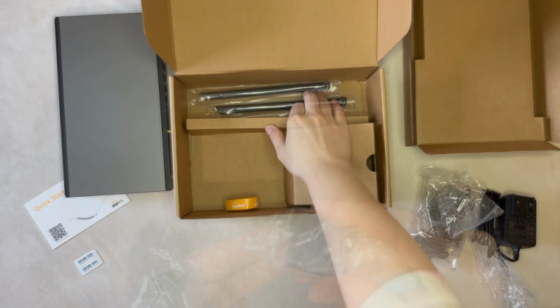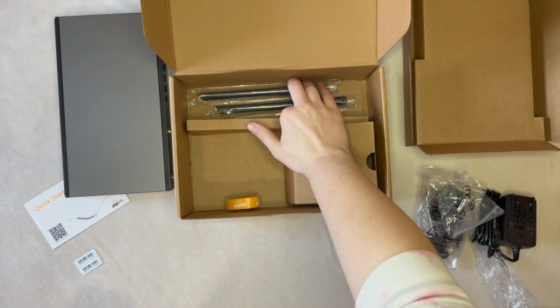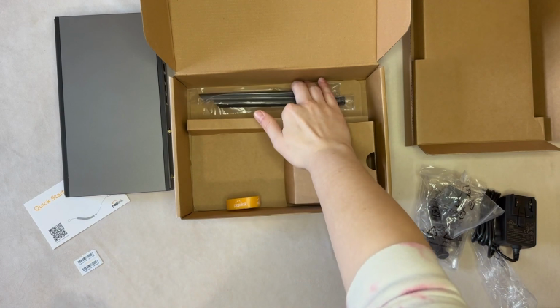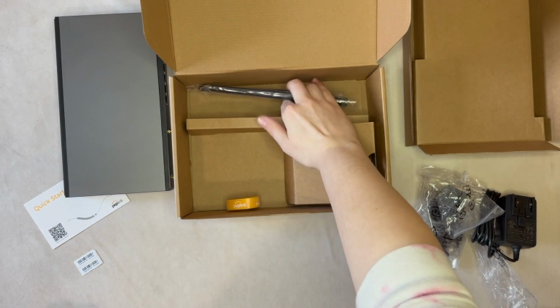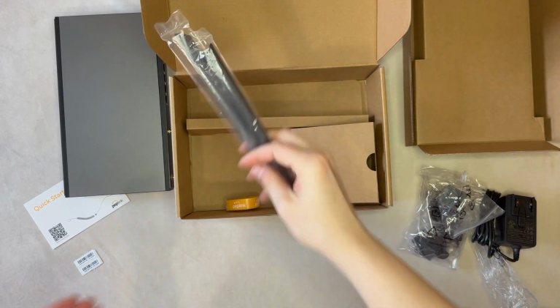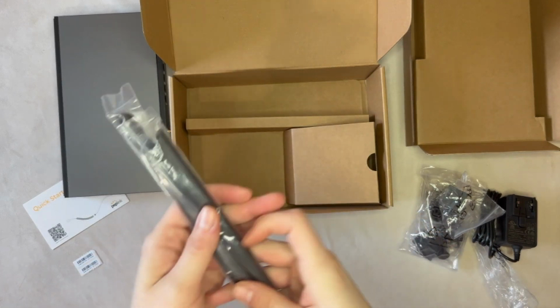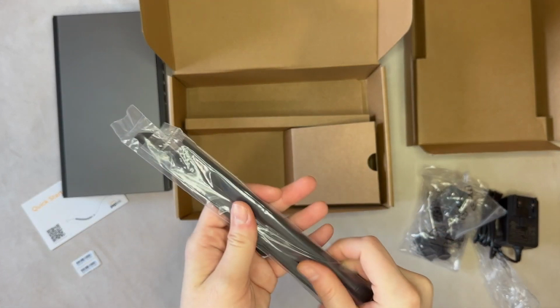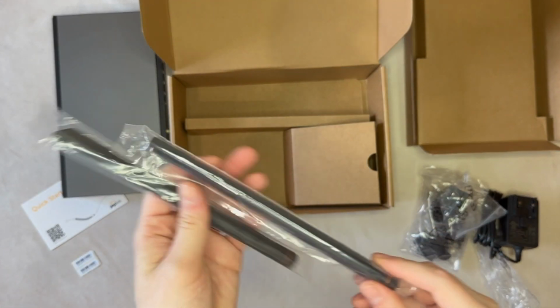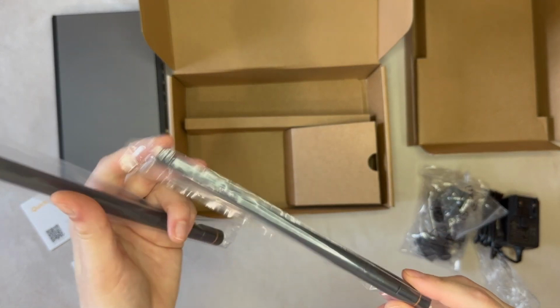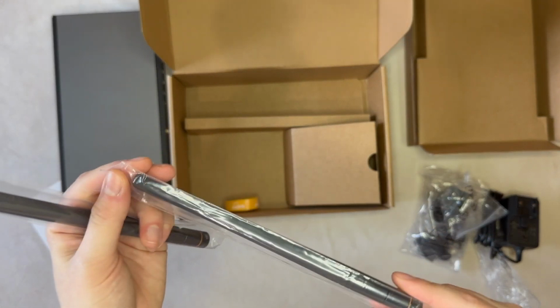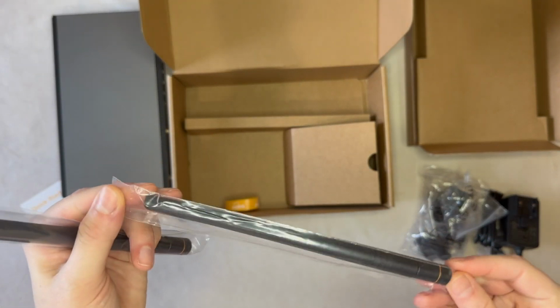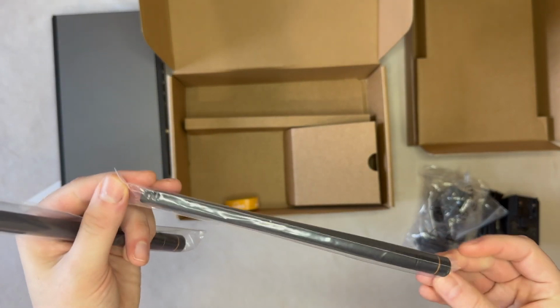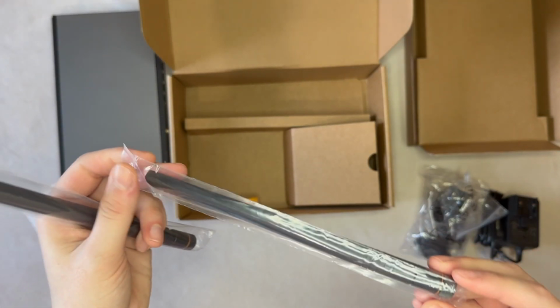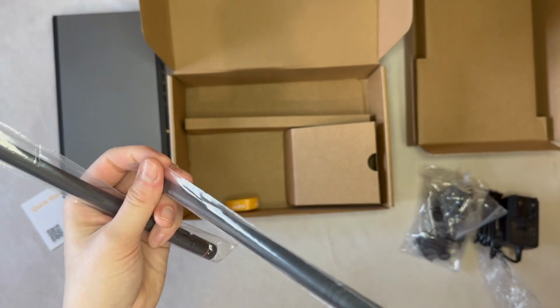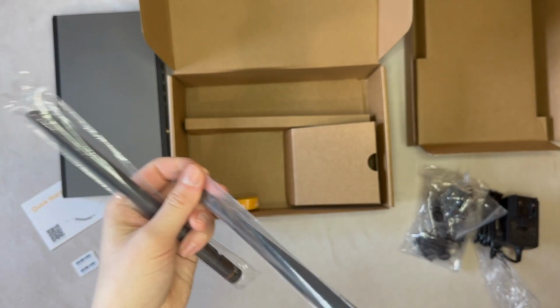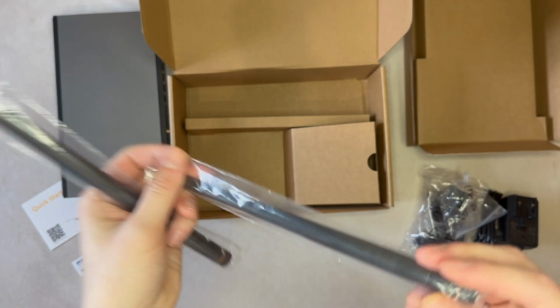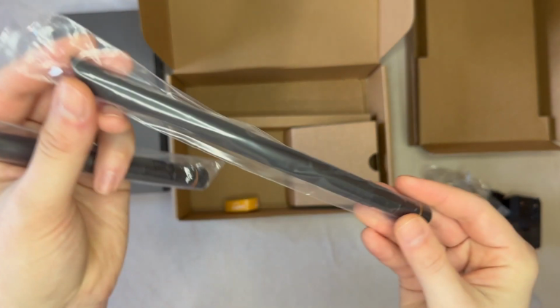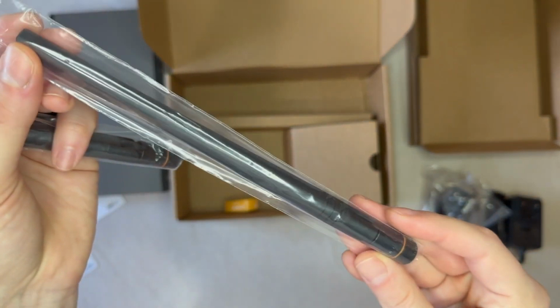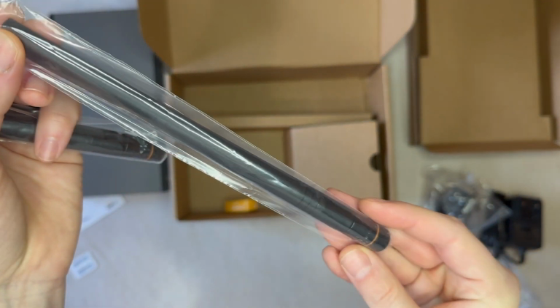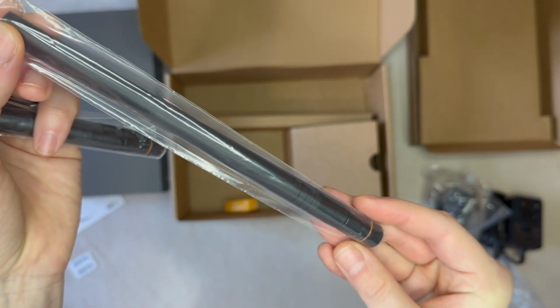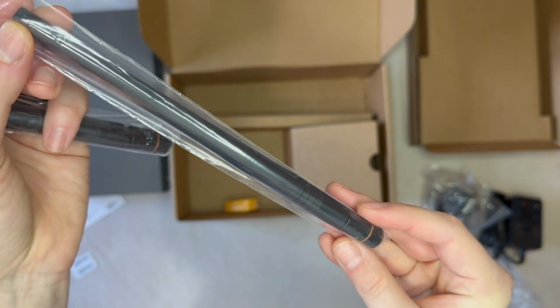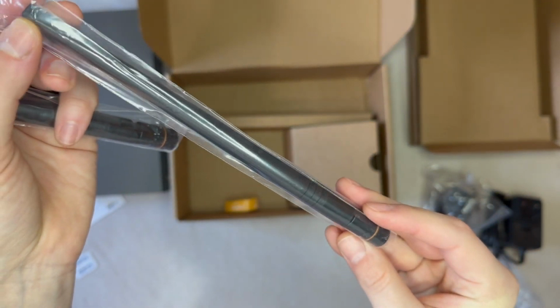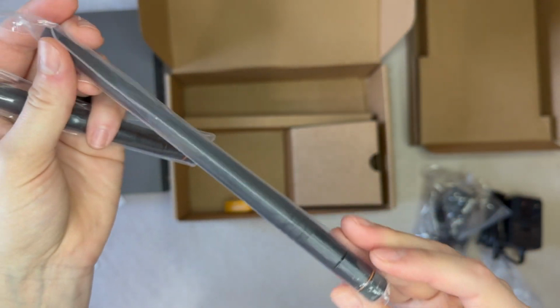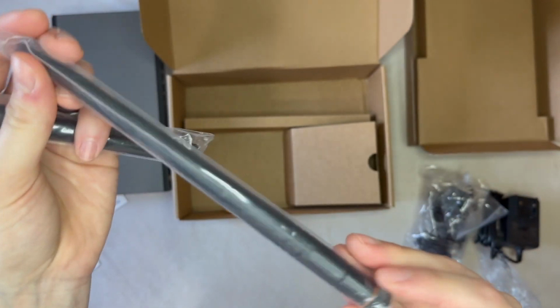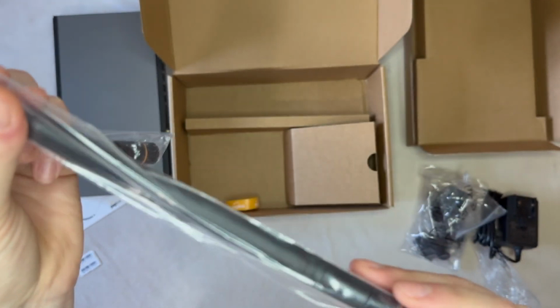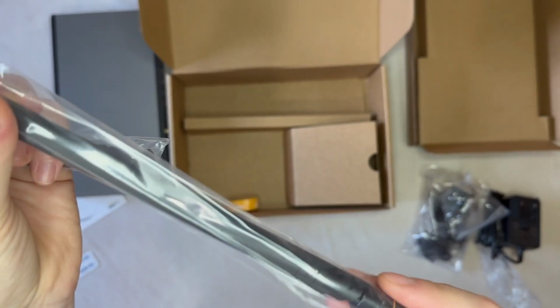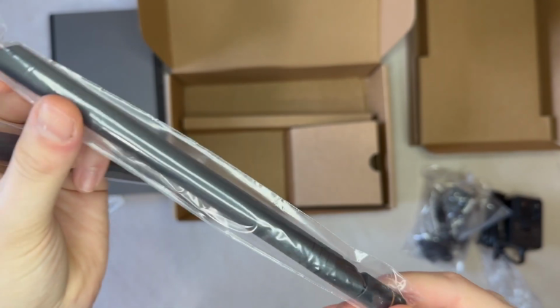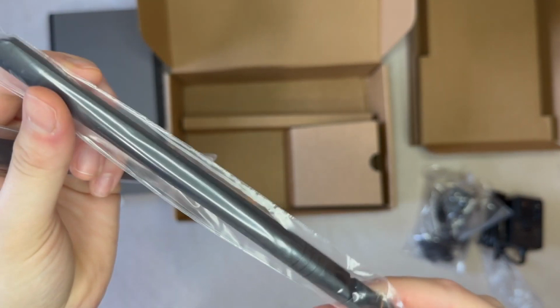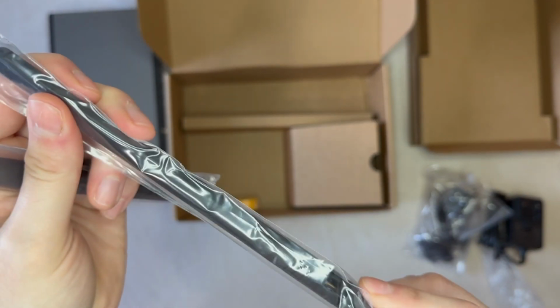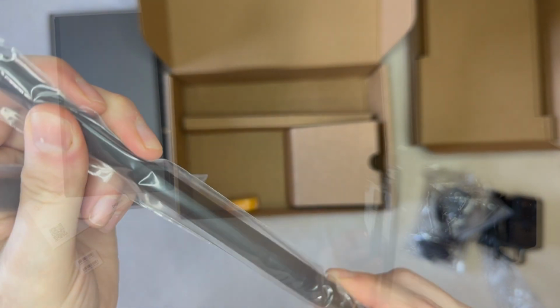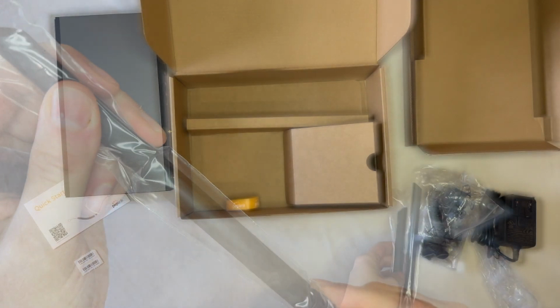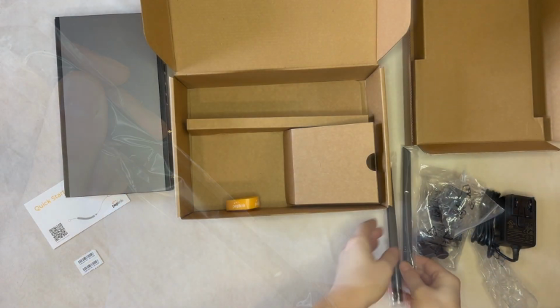Over here we have our two Wi-Fi antennas. These use a reverse polarity SMA male connector and simply screw onto the ports at the router. They will then bend upward at a 90 degree angle, if needed.